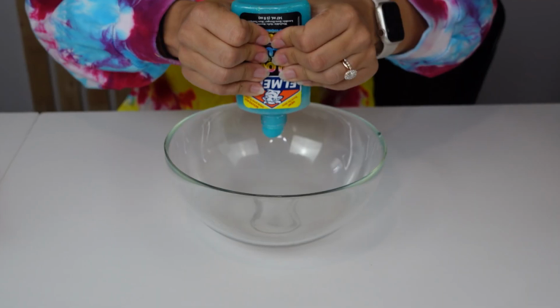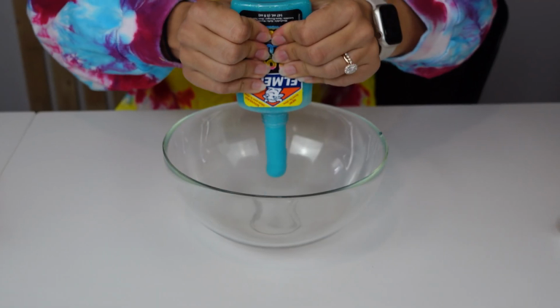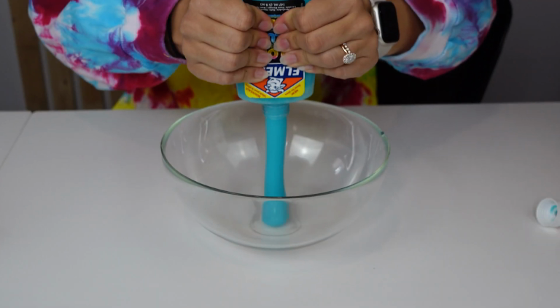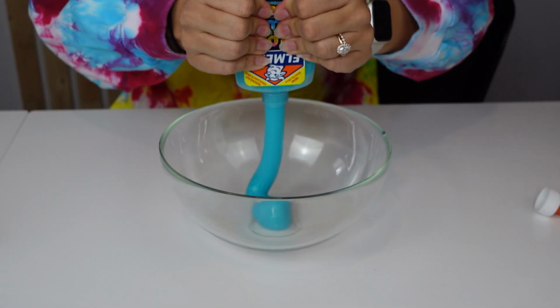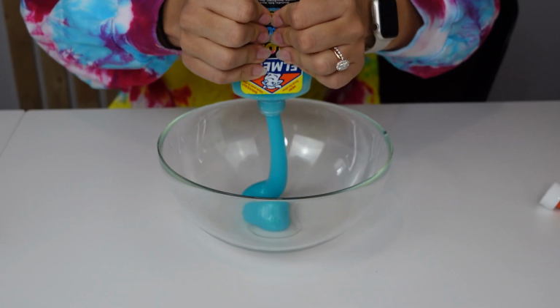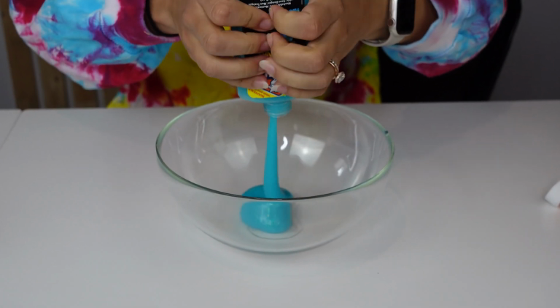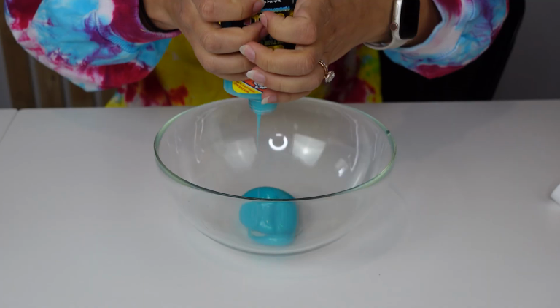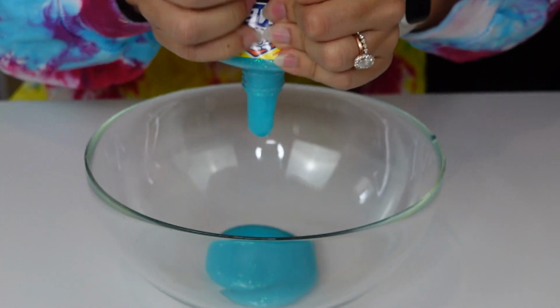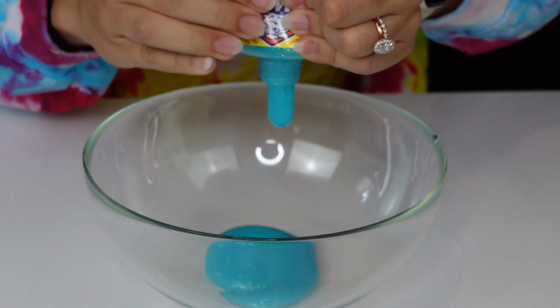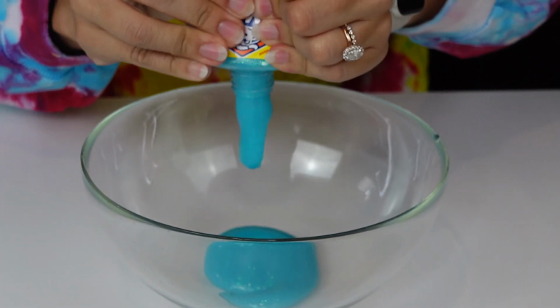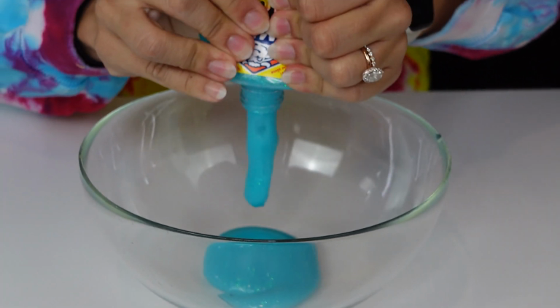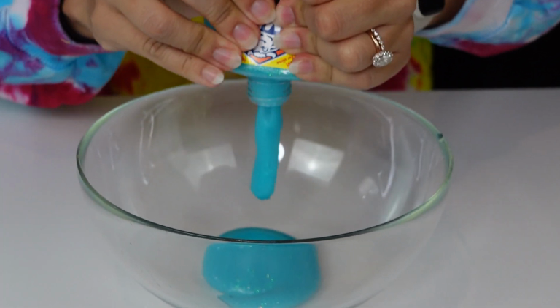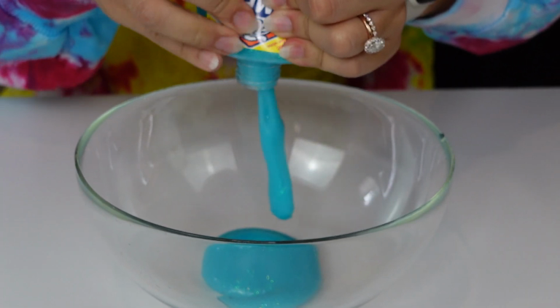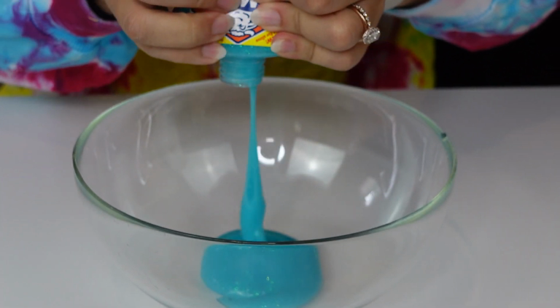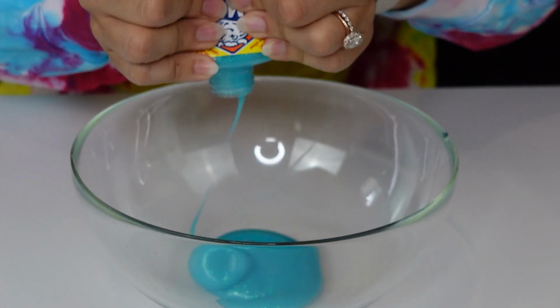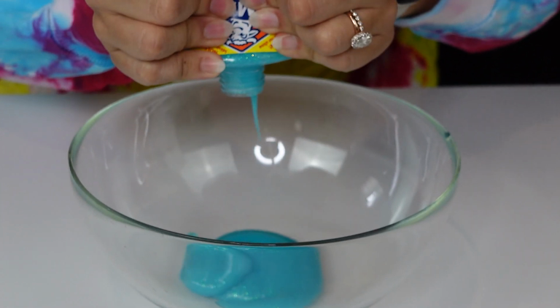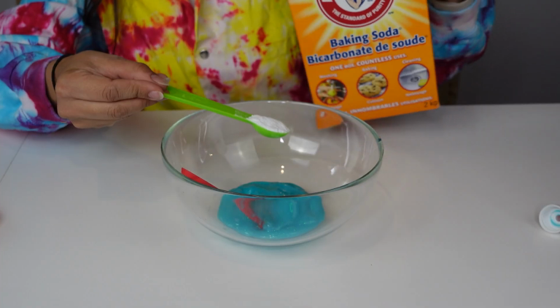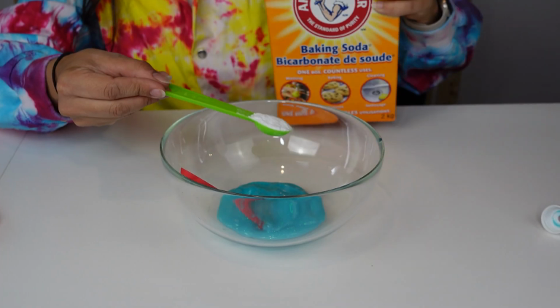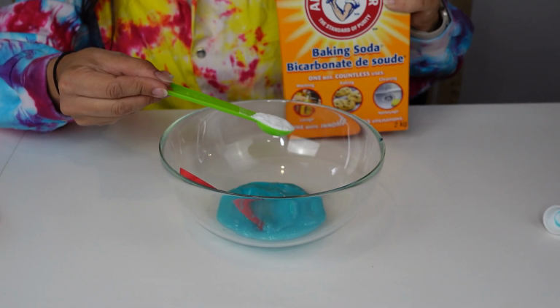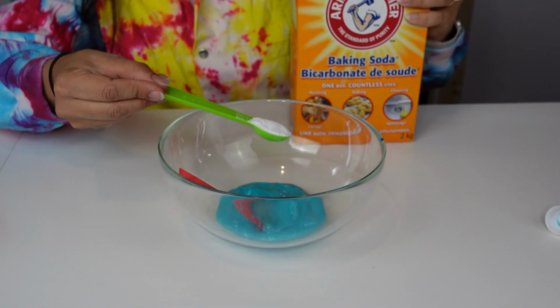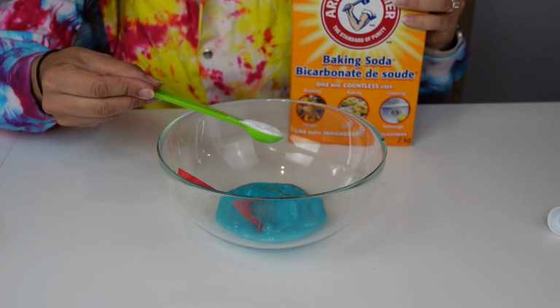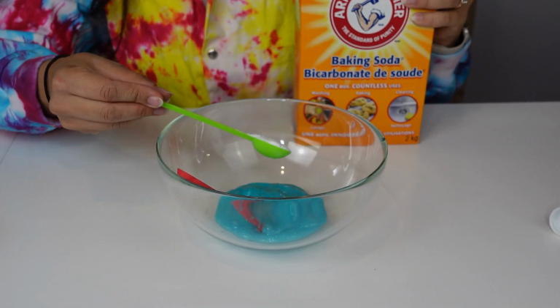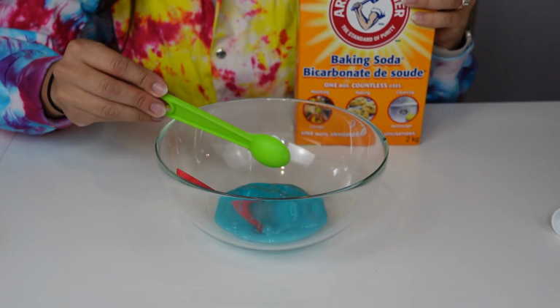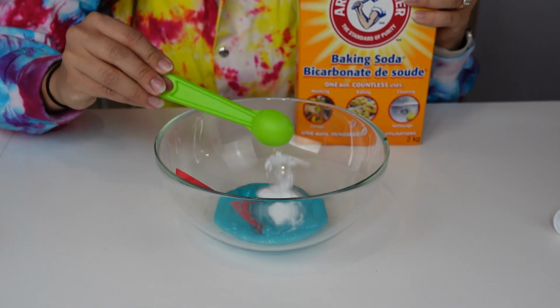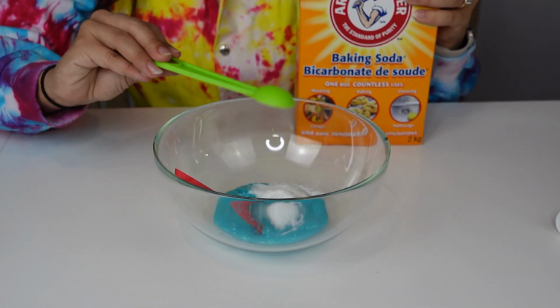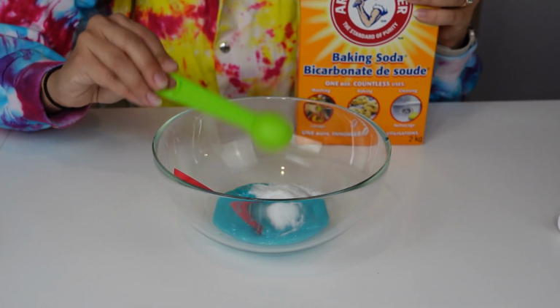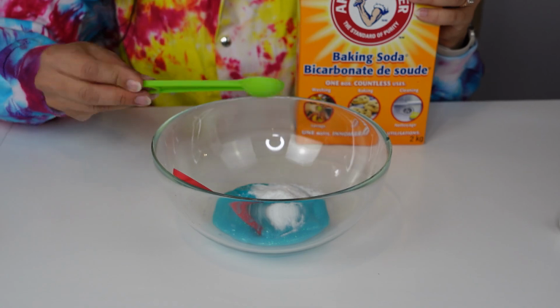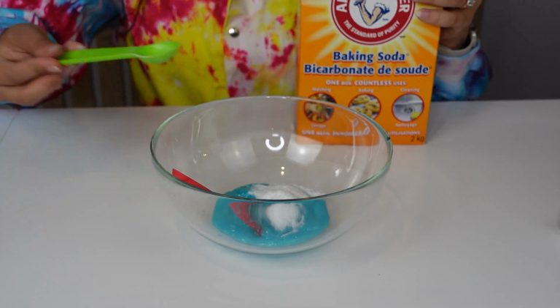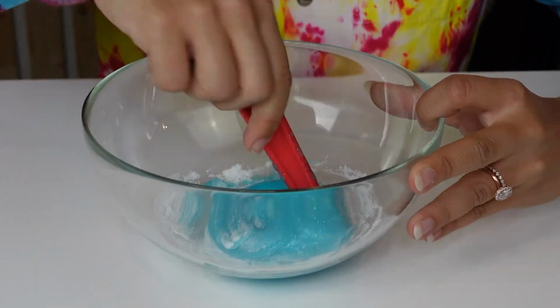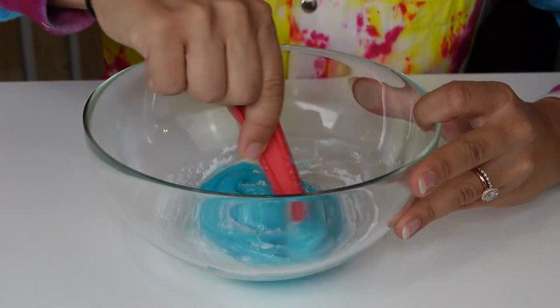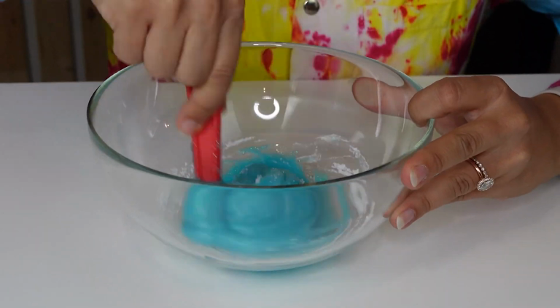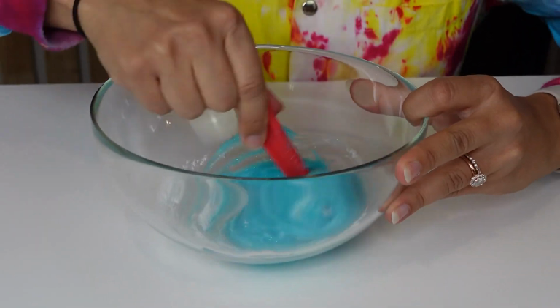Start by emptying a whole pack of glow-in-the-dark glue into a bowl. Next, add one teaspoon of baking soda. Mix that in.